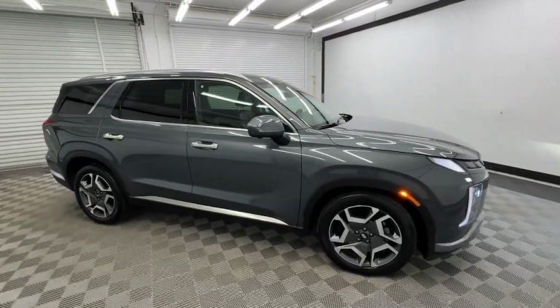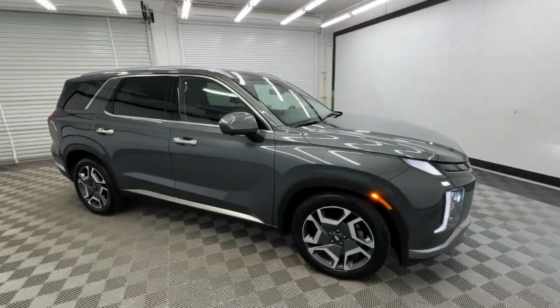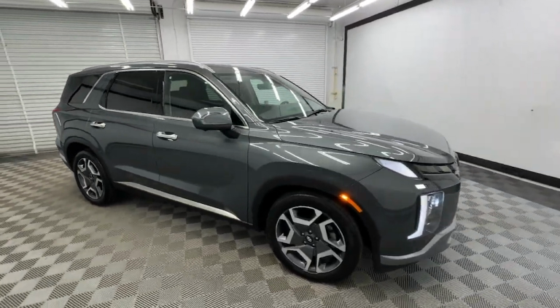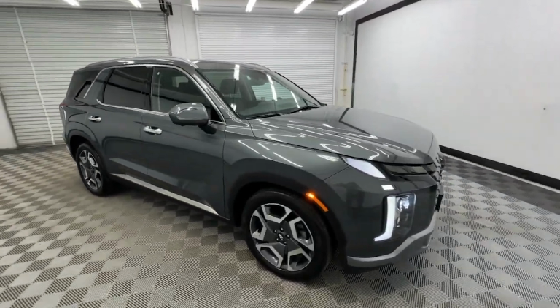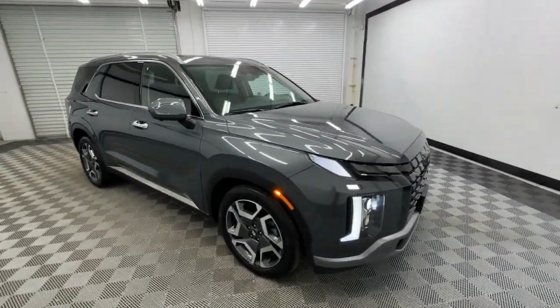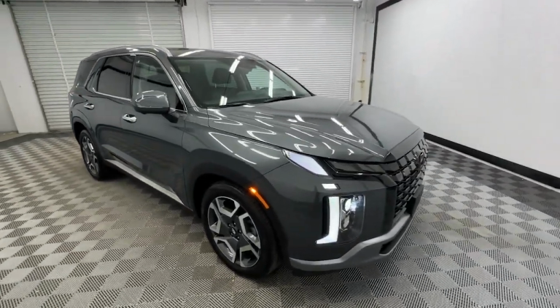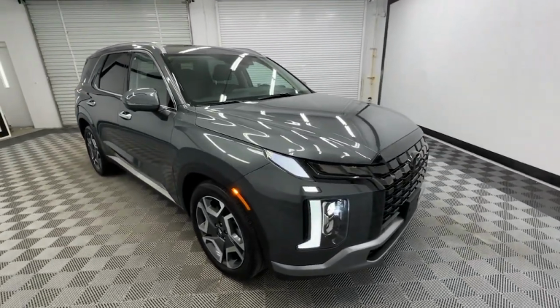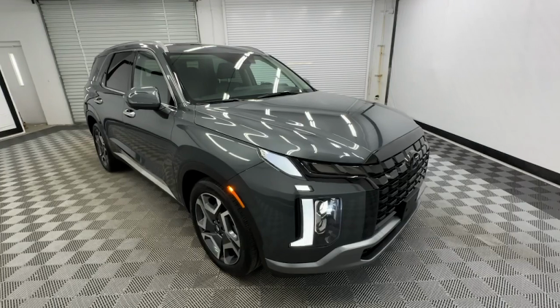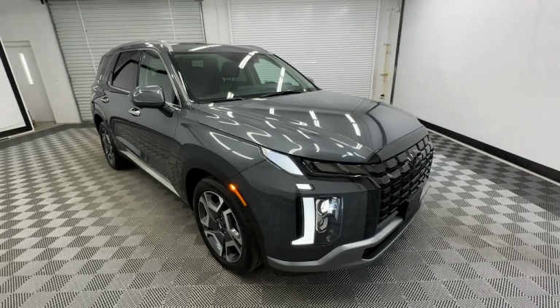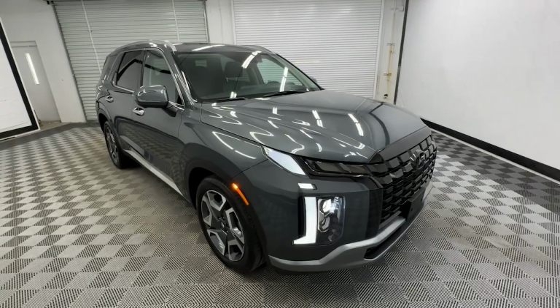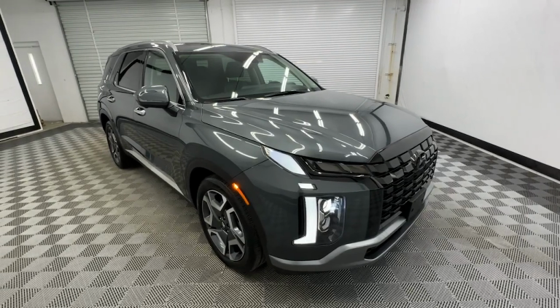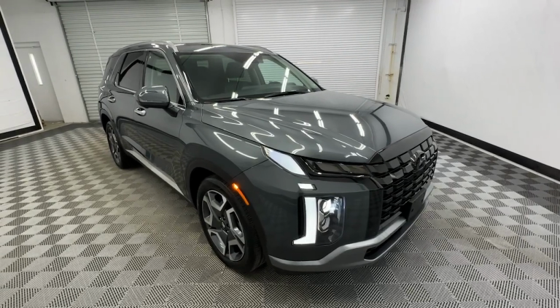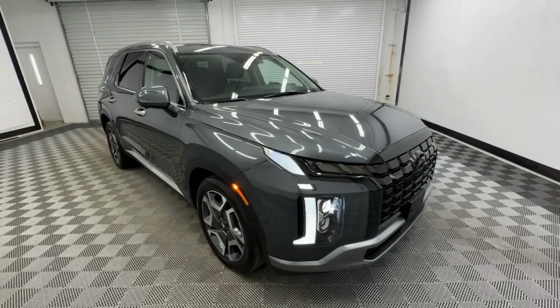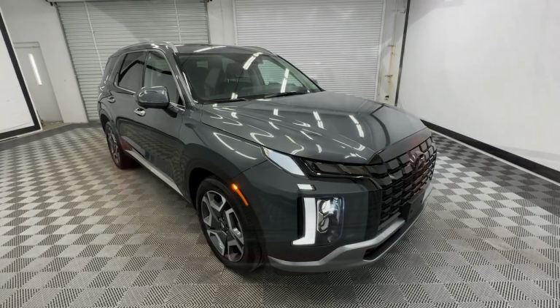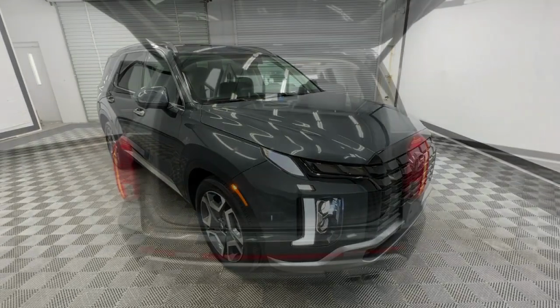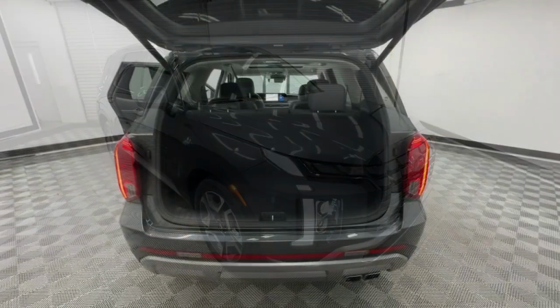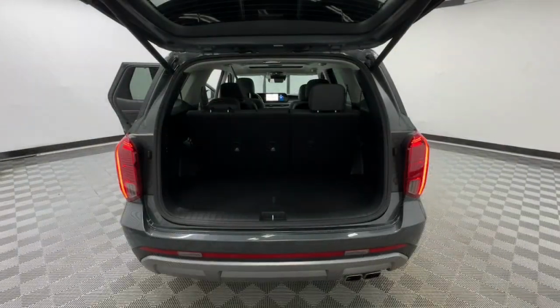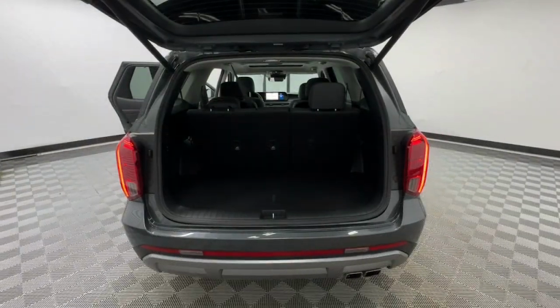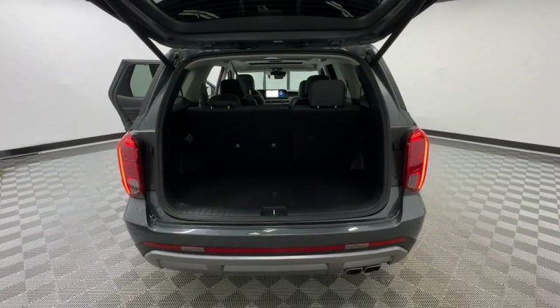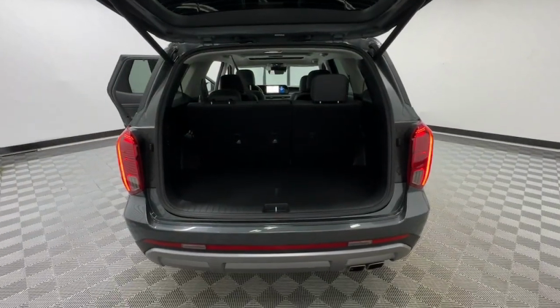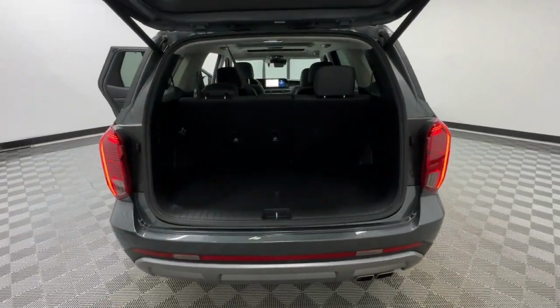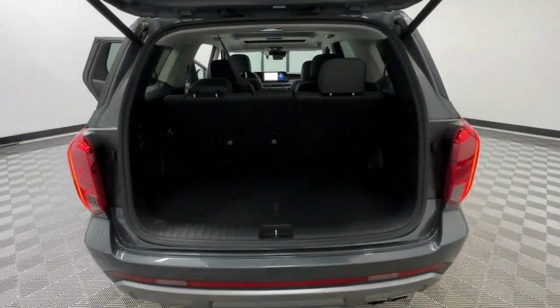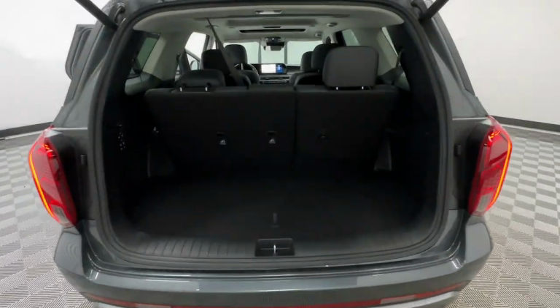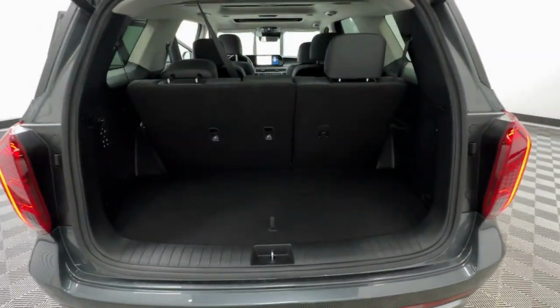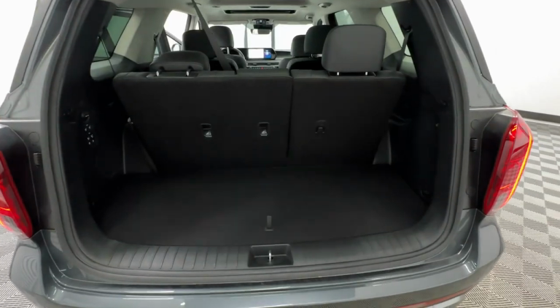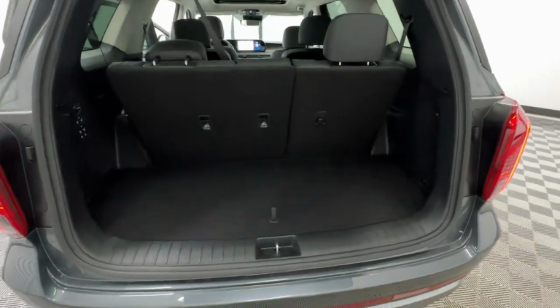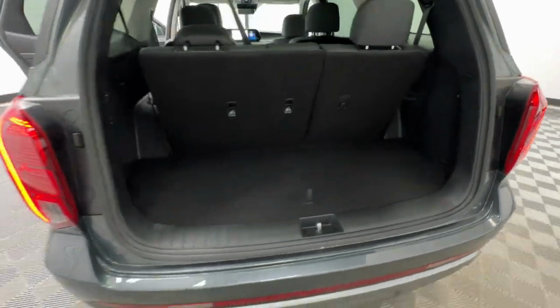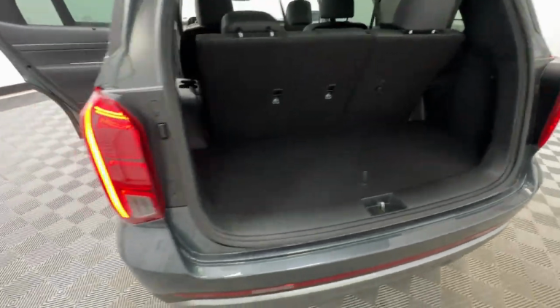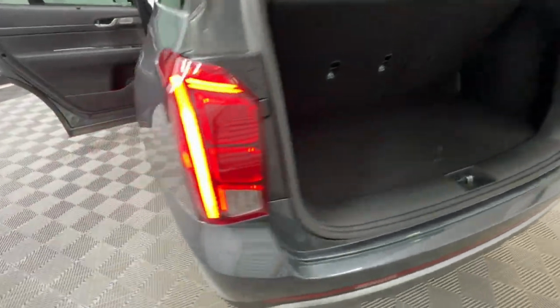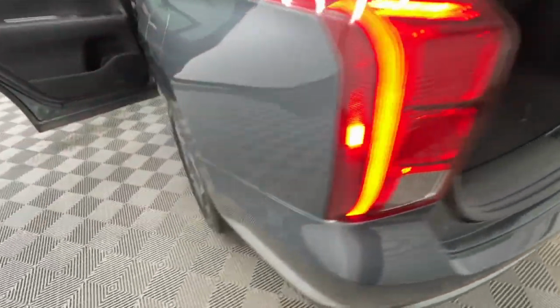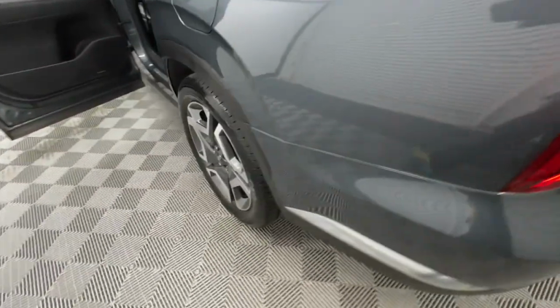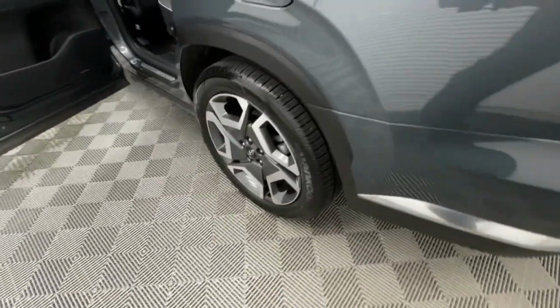This versatile SUV combines style and functionality in perfect proportions to create the ideal family excursion vehicle. The following are some of this vehicle's highlighted options.